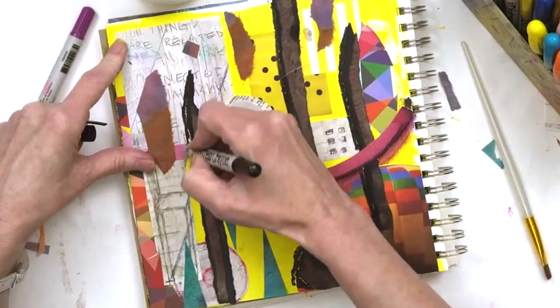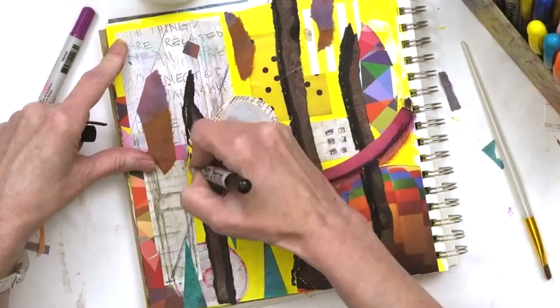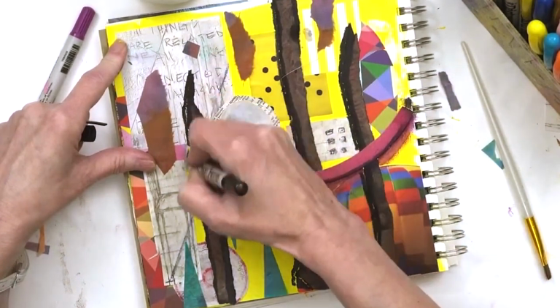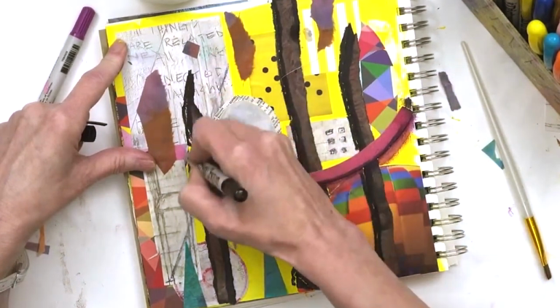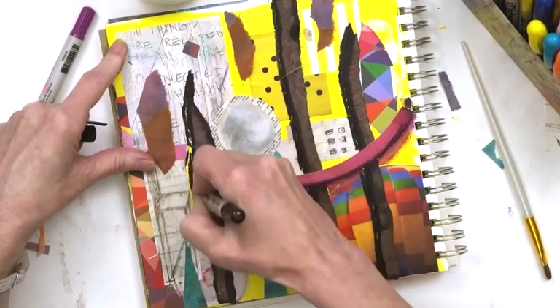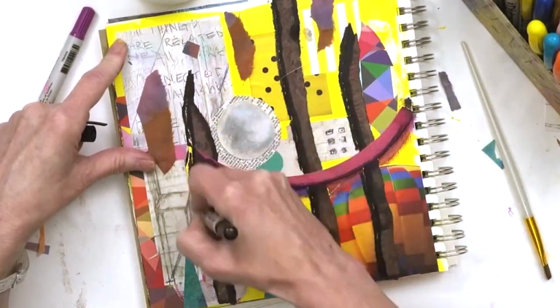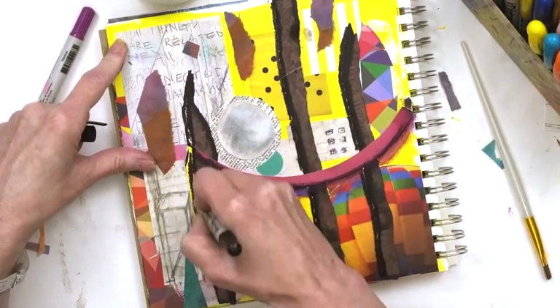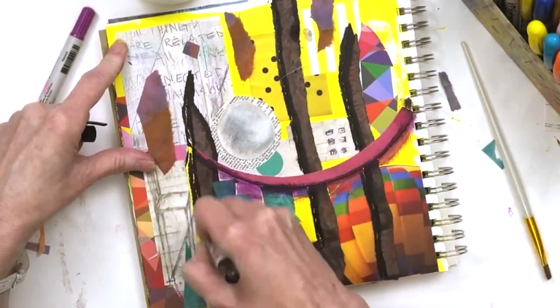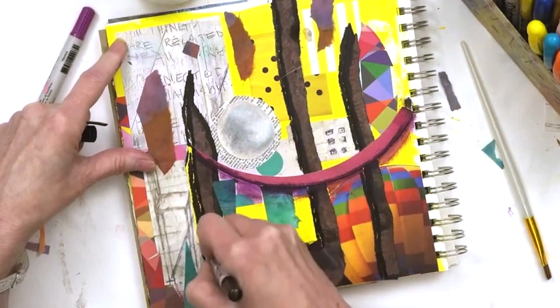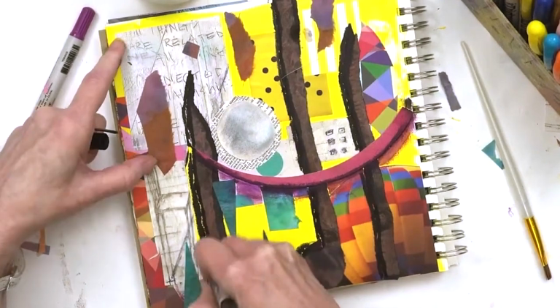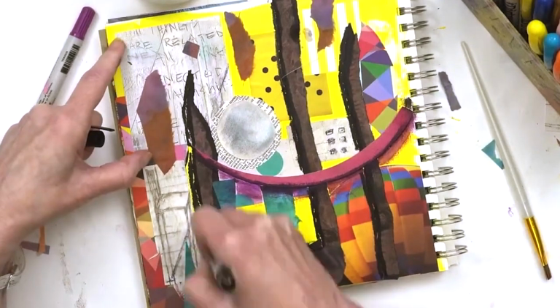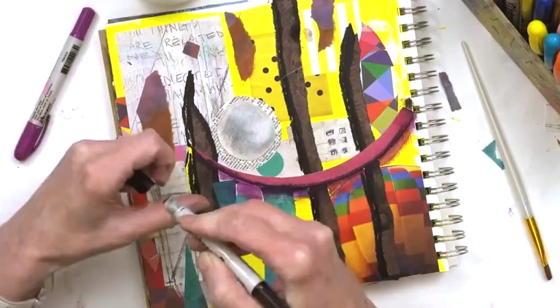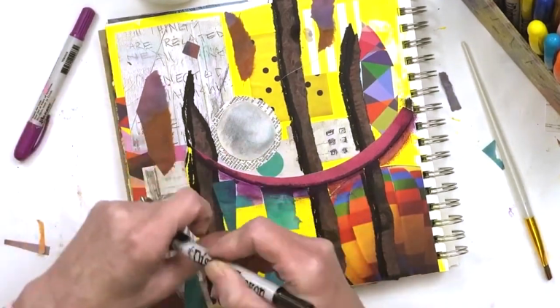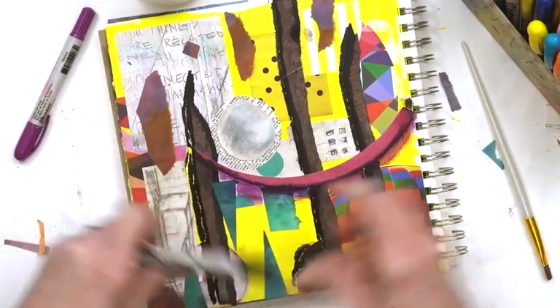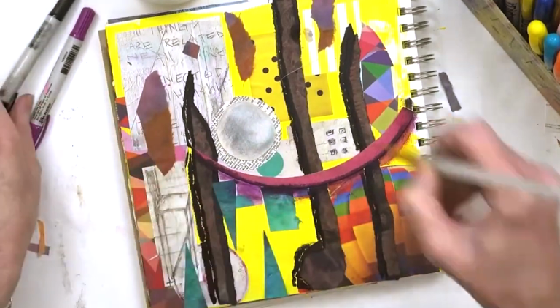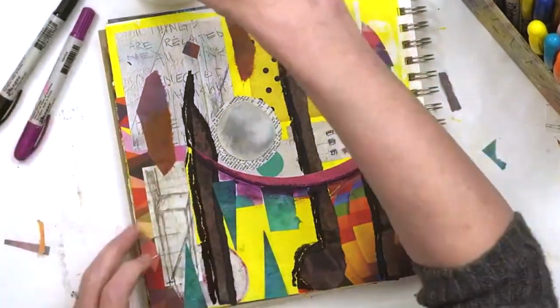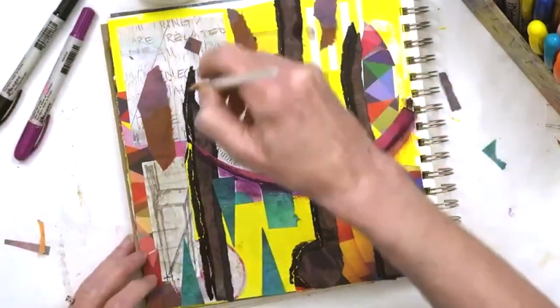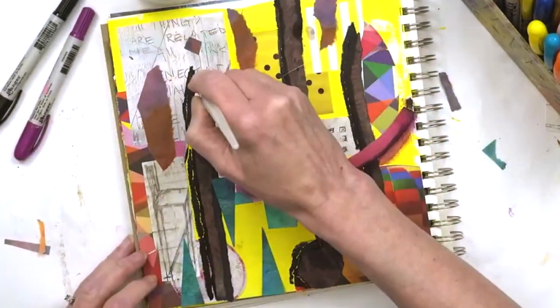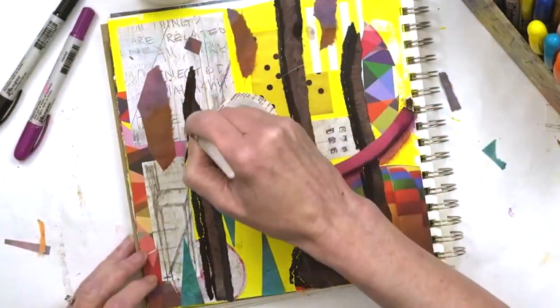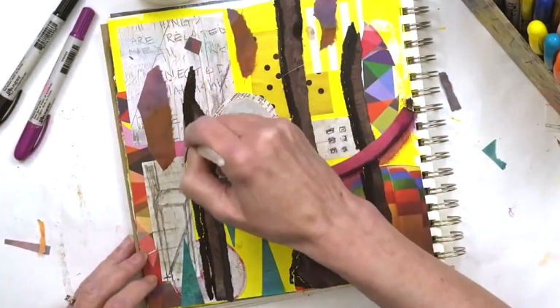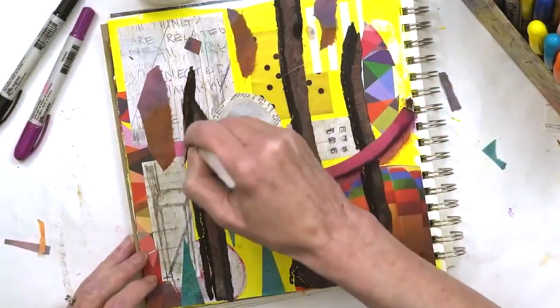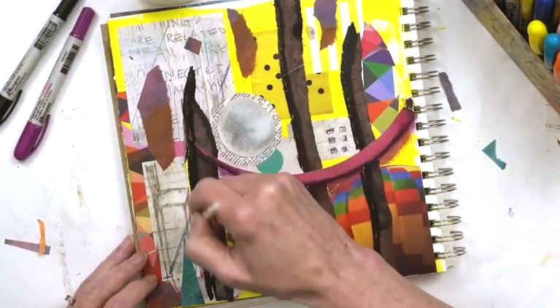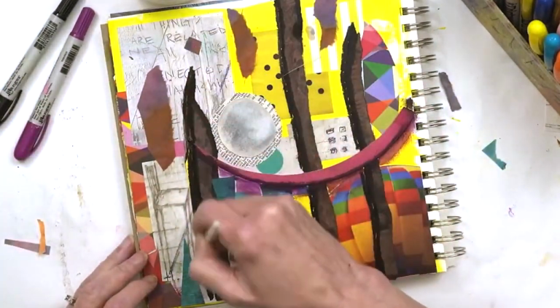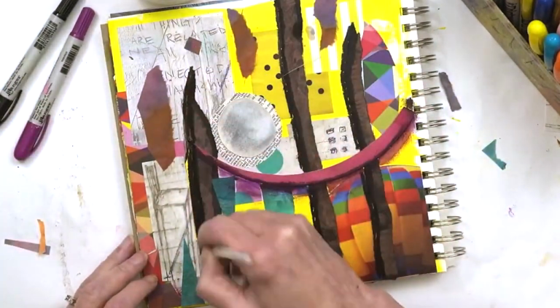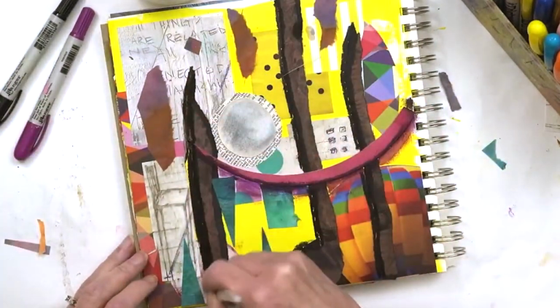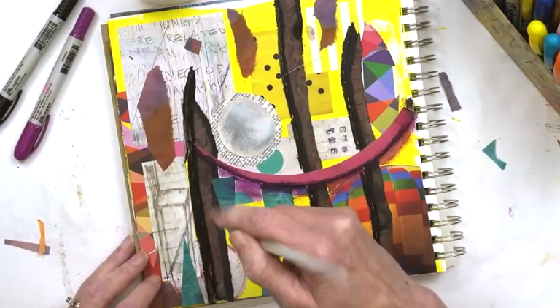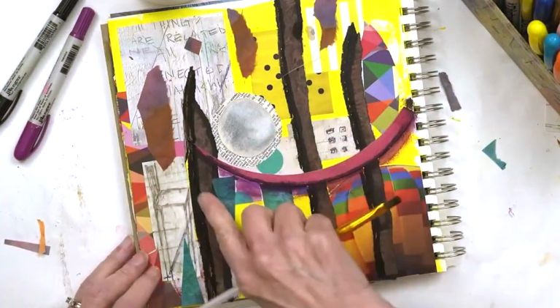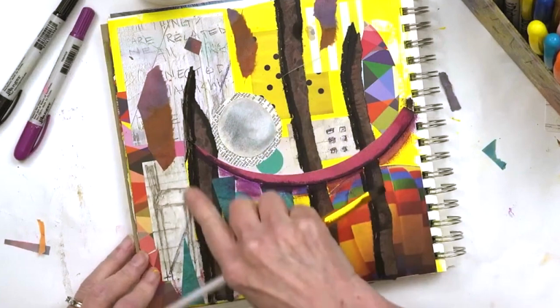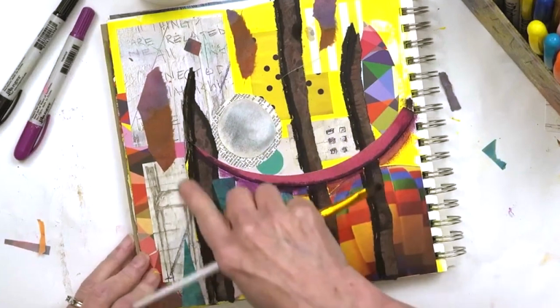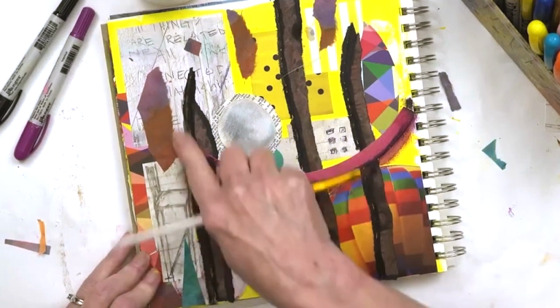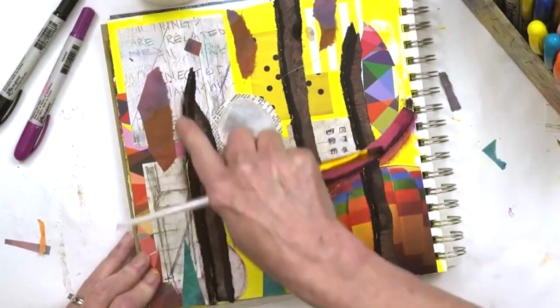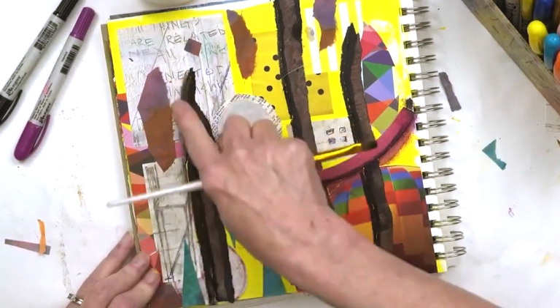I'm using a water-soluble crayon and then just getting it wet with a brush and rubbing it with my finger.